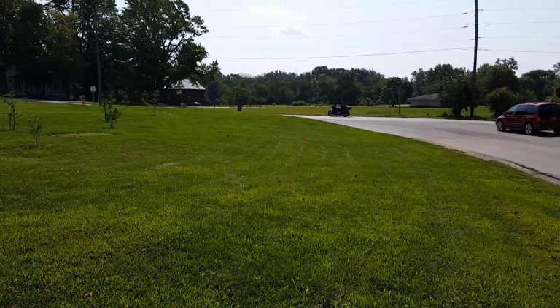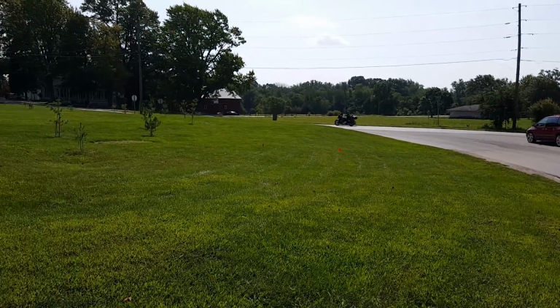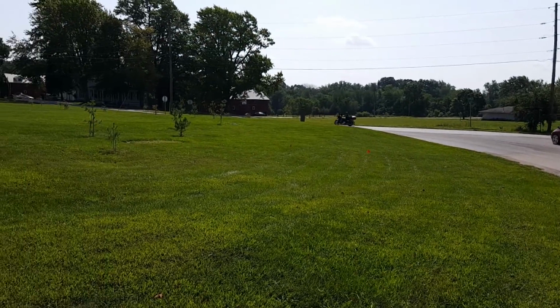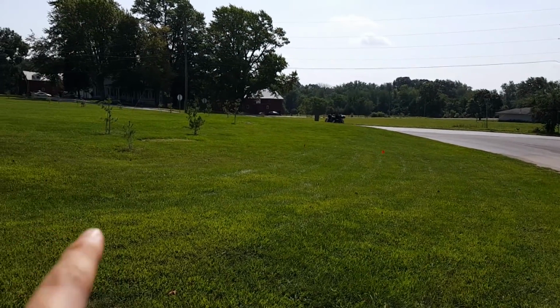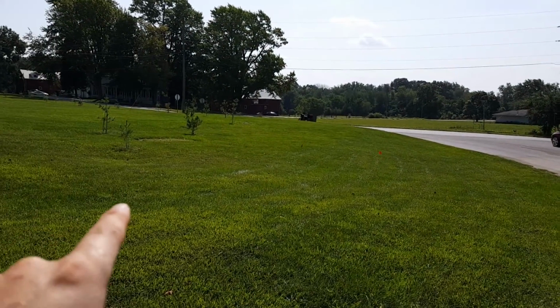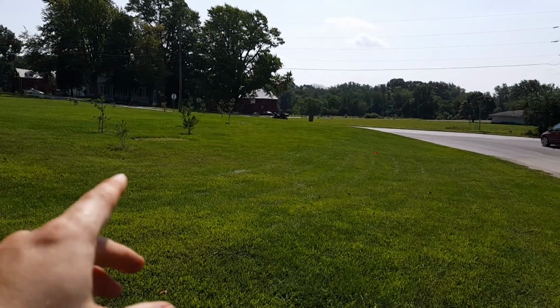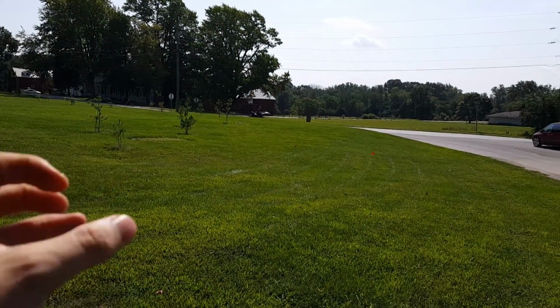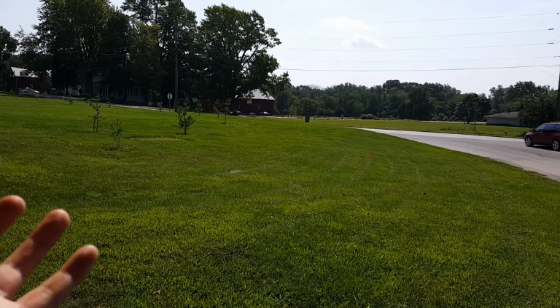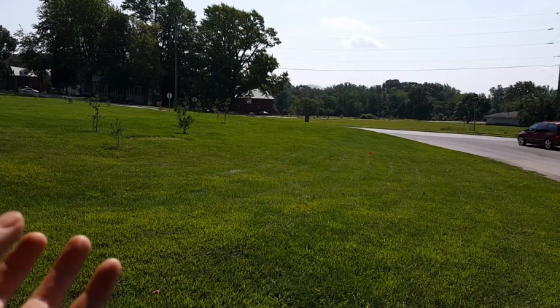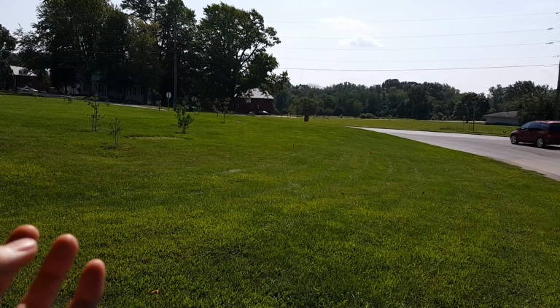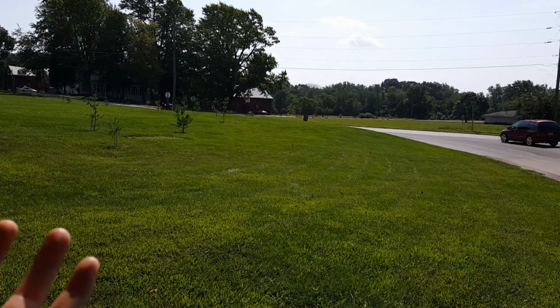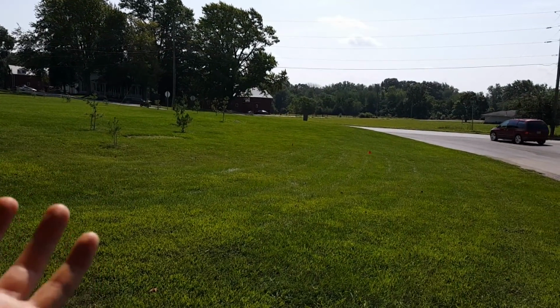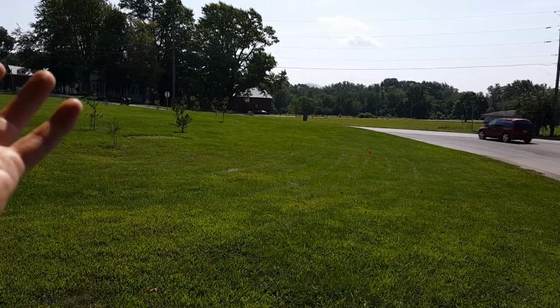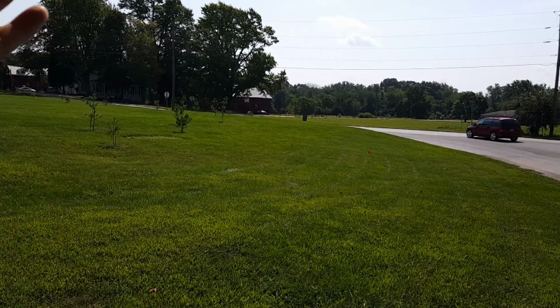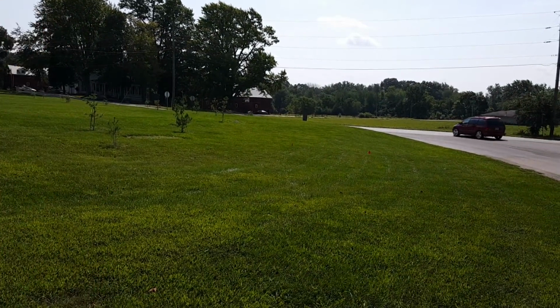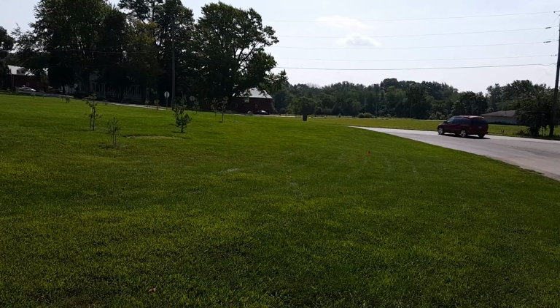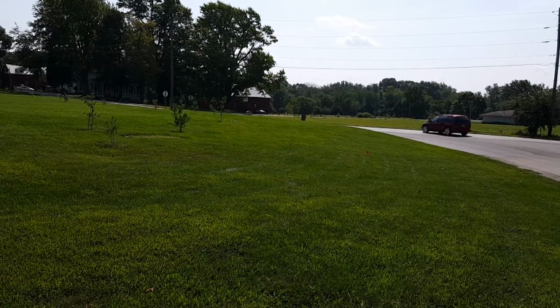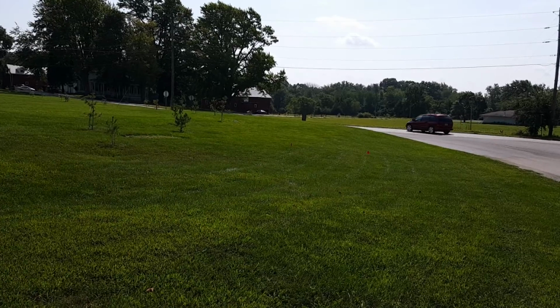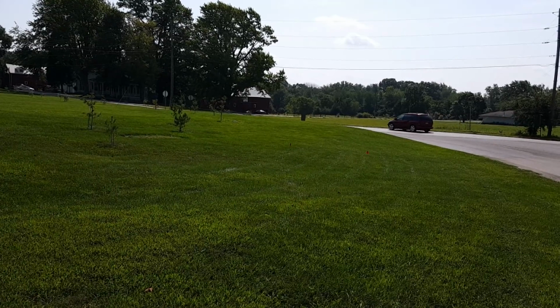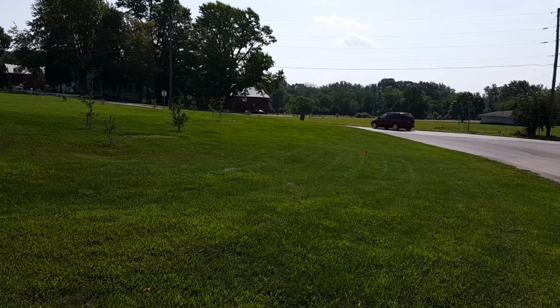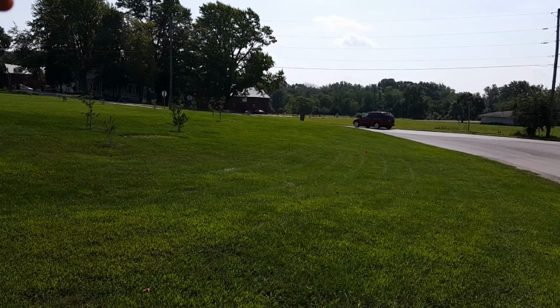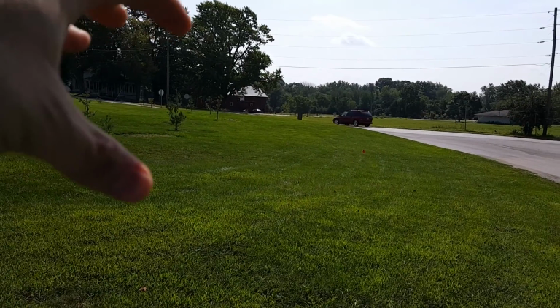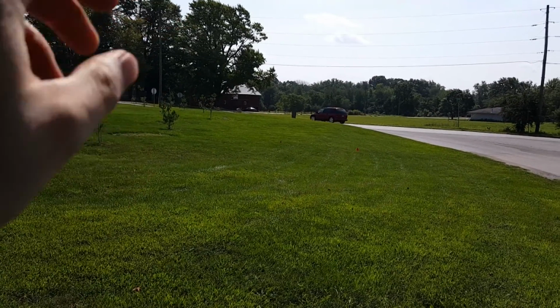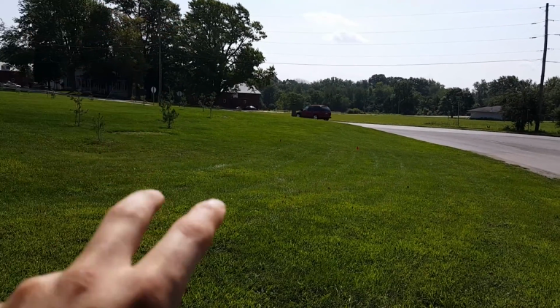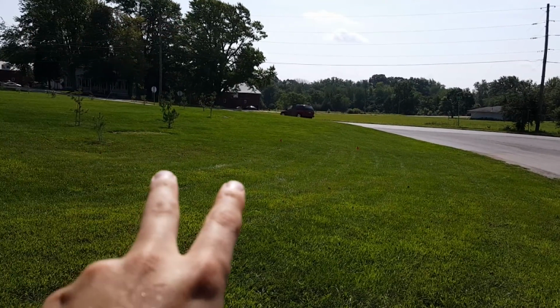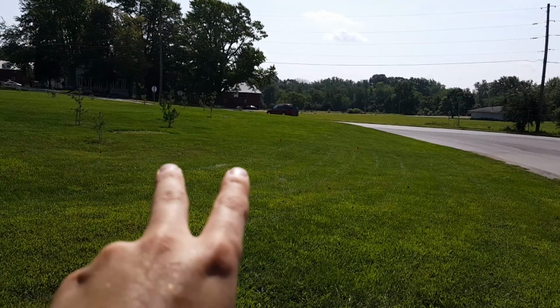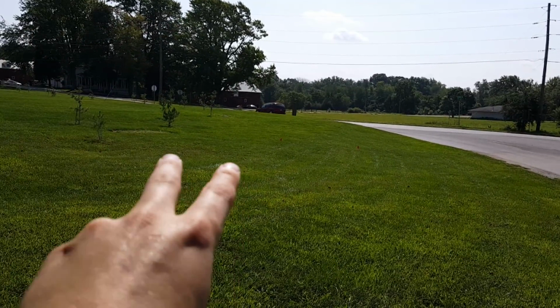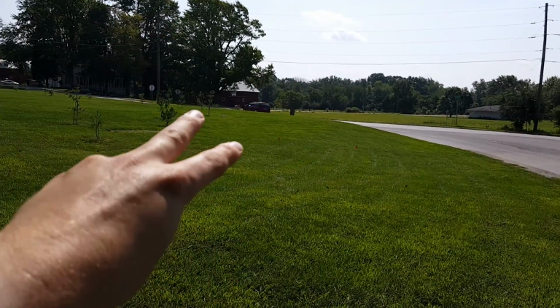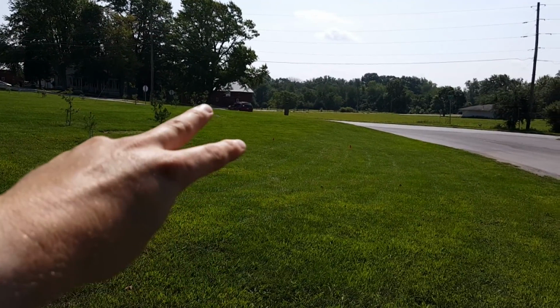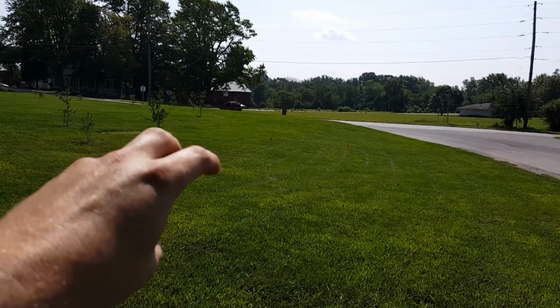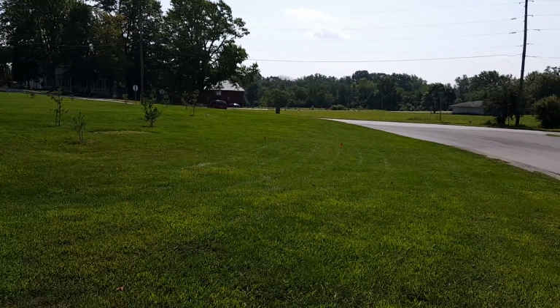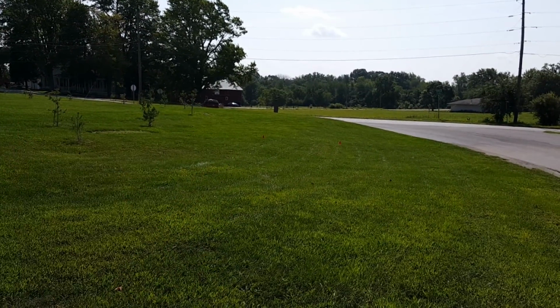We've got some pines here that will grow significantly, and we don't want to crowd that too much — we want to be able to get at least a mower's length through there.